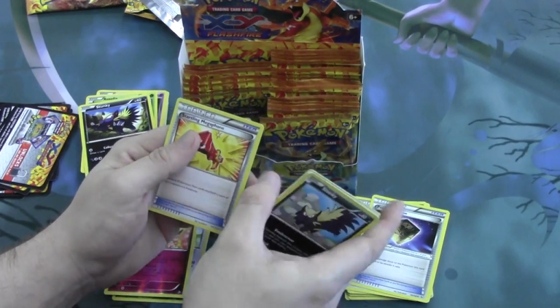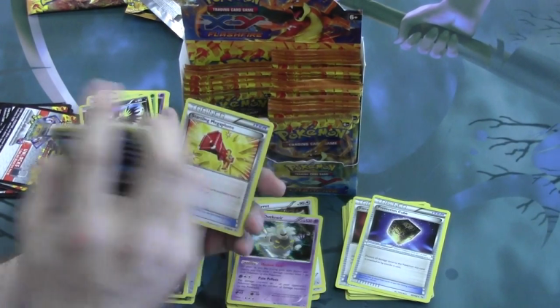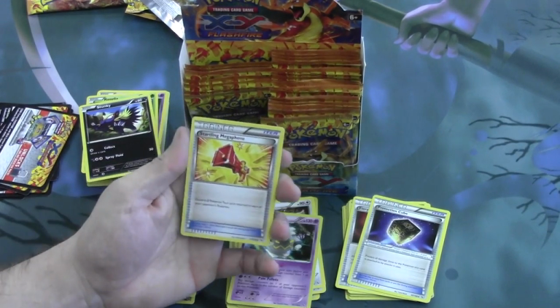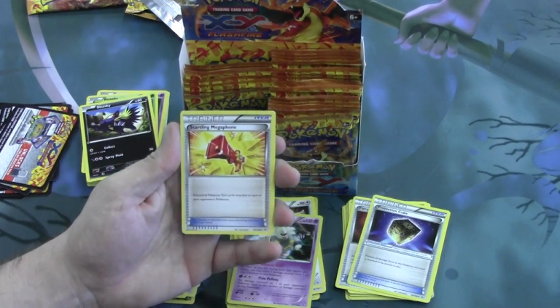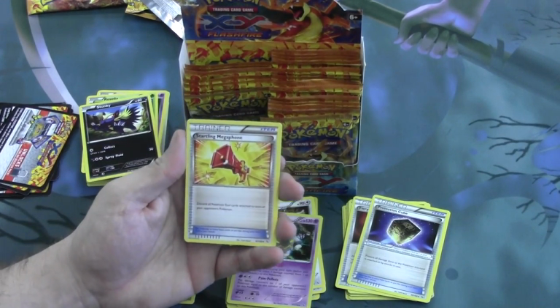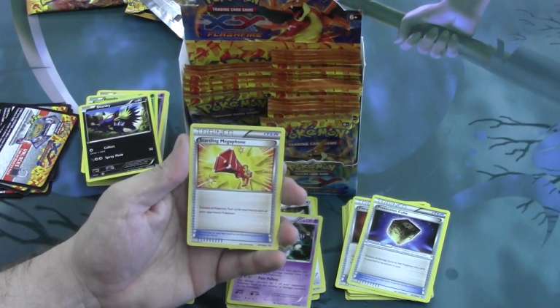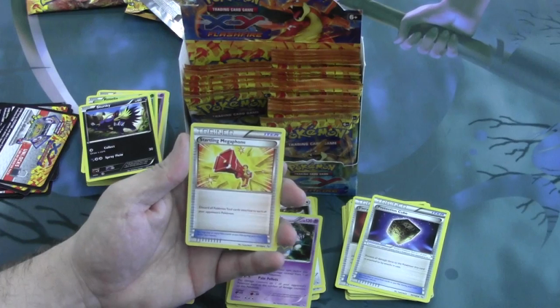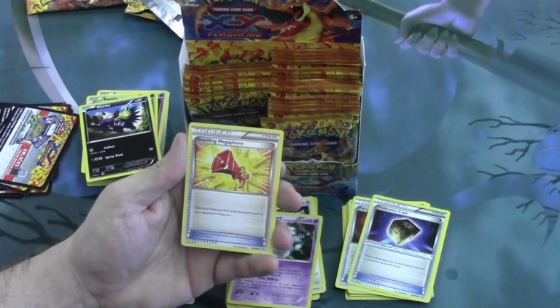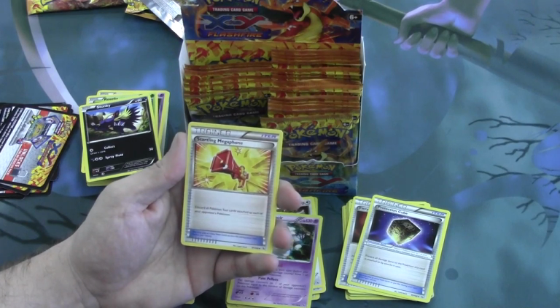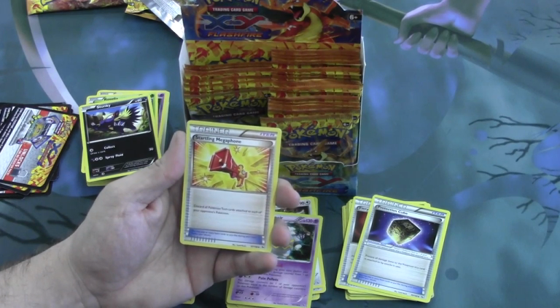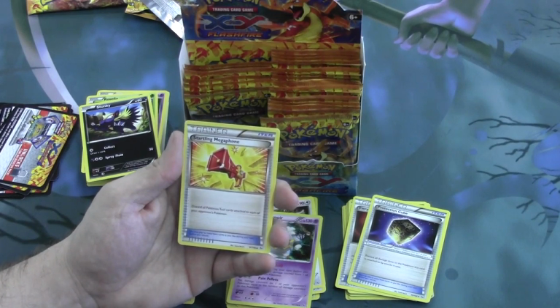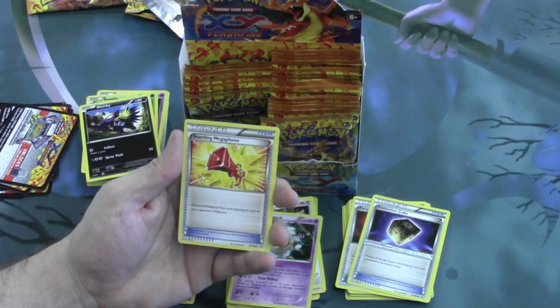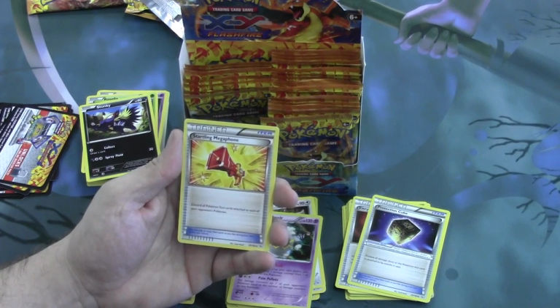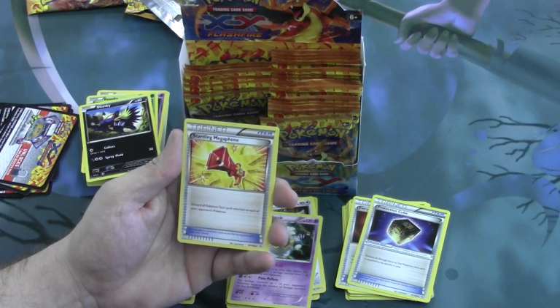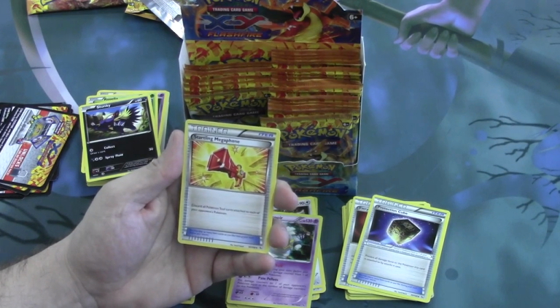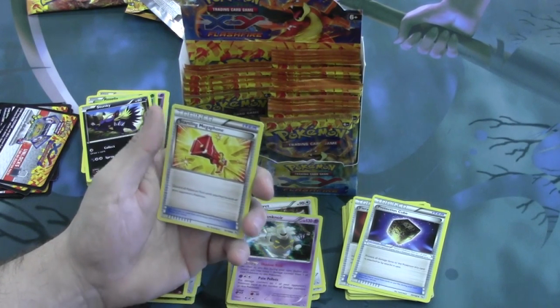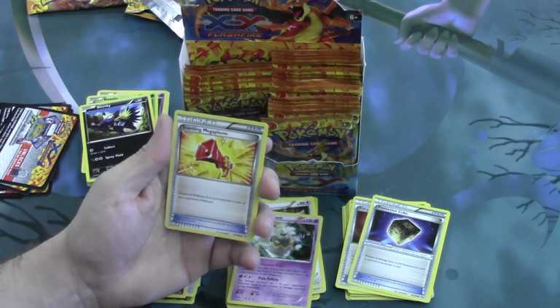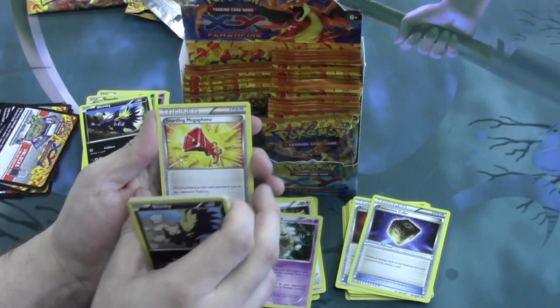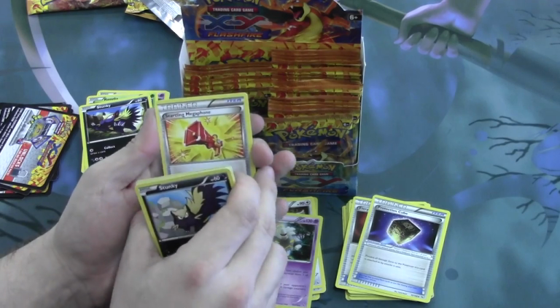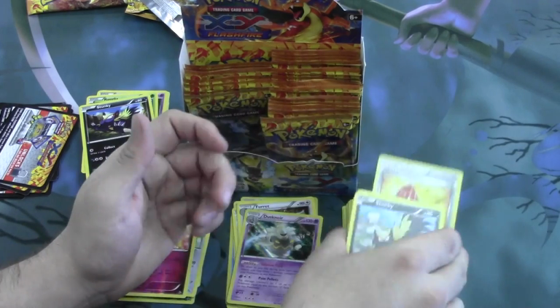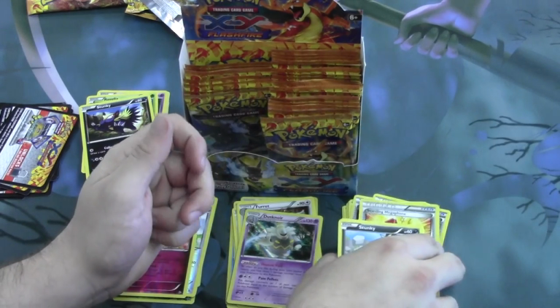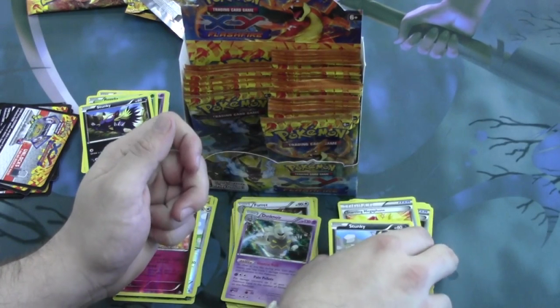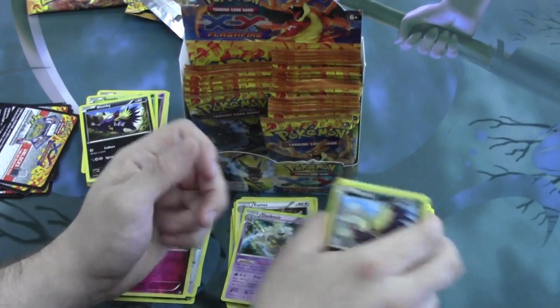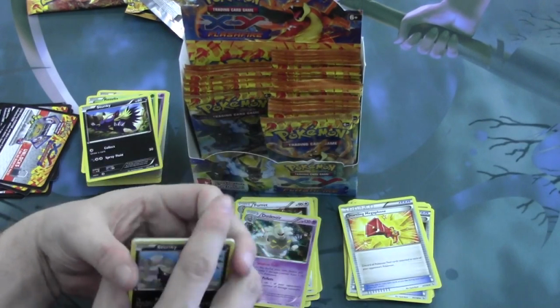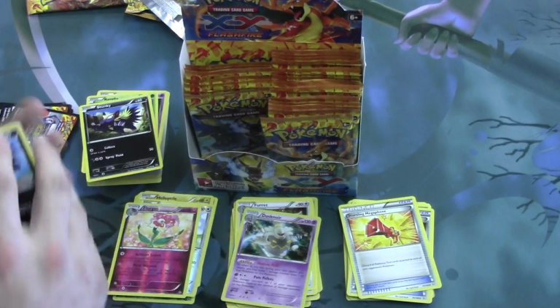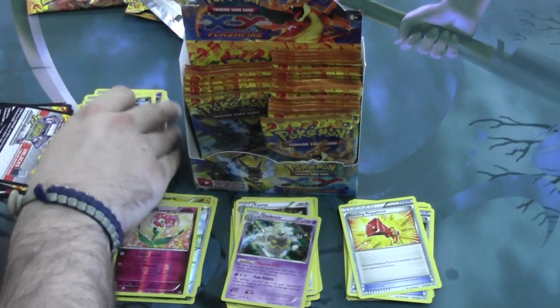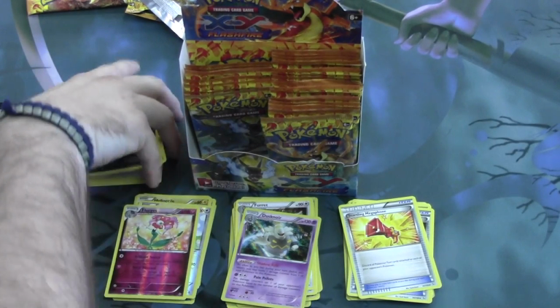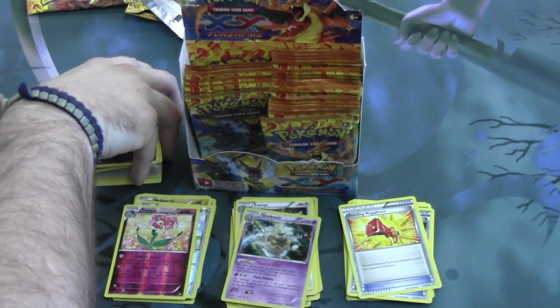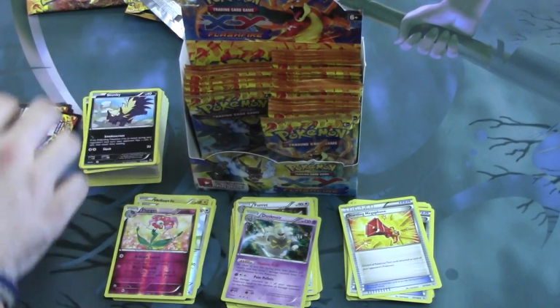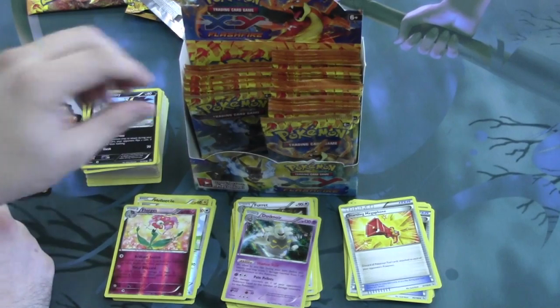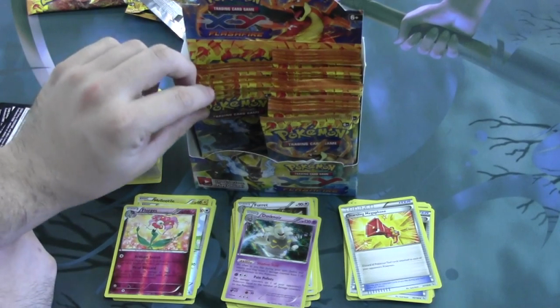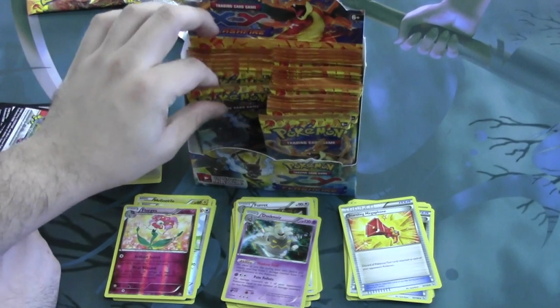And here we also have a new tool card, Protection Cube. This prevents all damage done to the Pokemon this card is attached to by attacks it uses — so anything that would damage itself with an attack, this would prevent that damage. And we have Startling Megaphone, another new item card — discards all Pokemon tool cards attached to each of your opponent's Pokemon. It's like Tool Scrapper, but it wipes your opponent's entire field. Not a good day for Tool Drop.